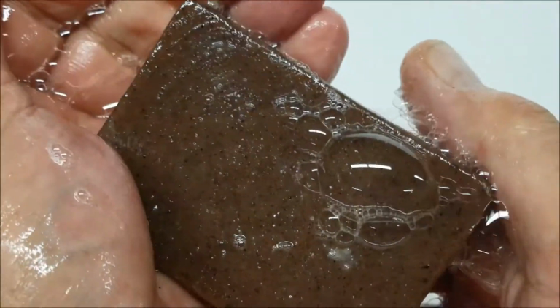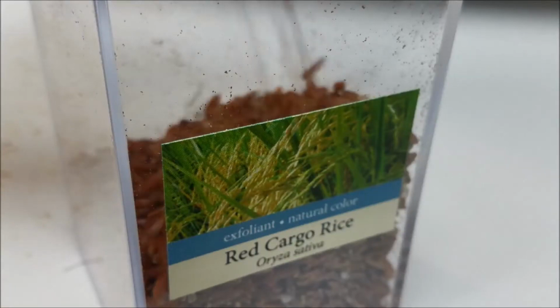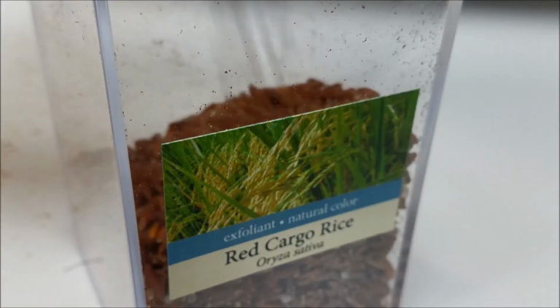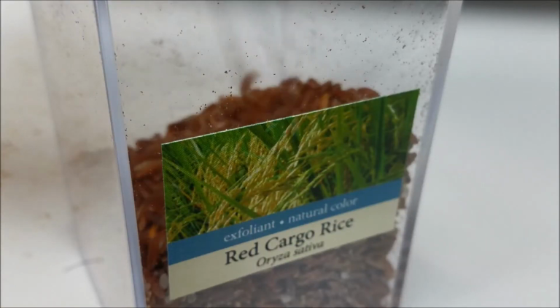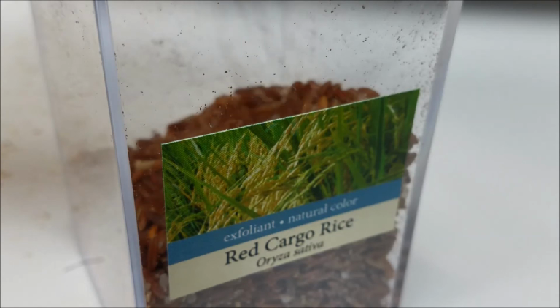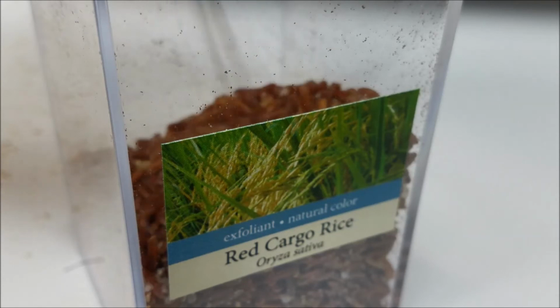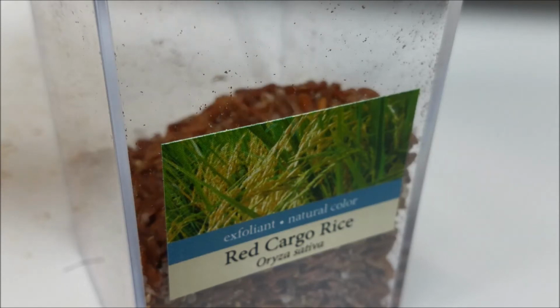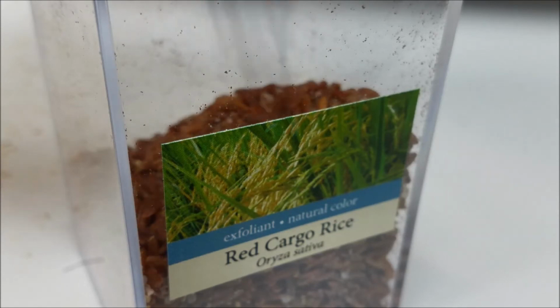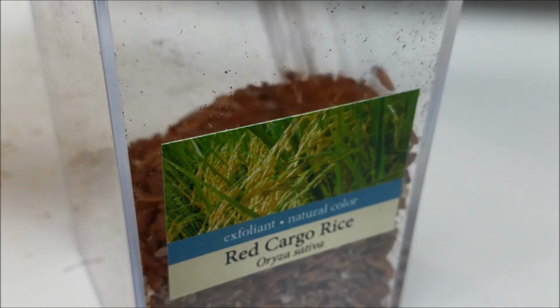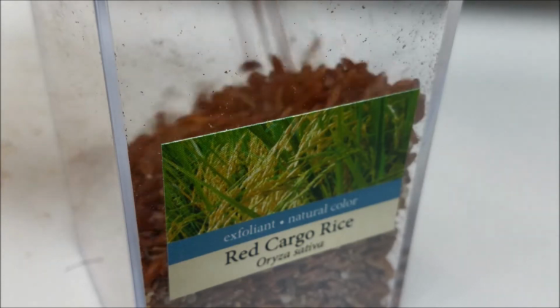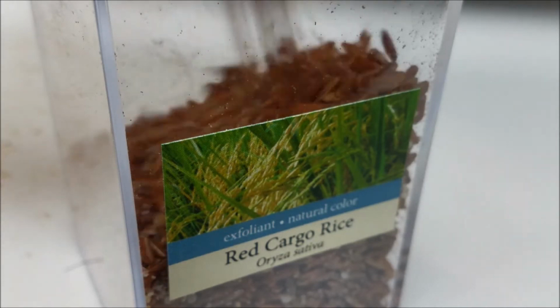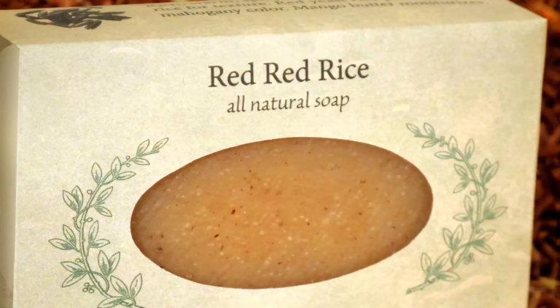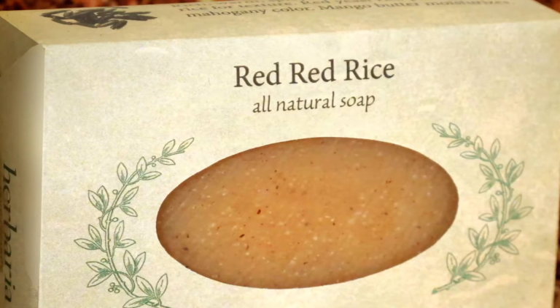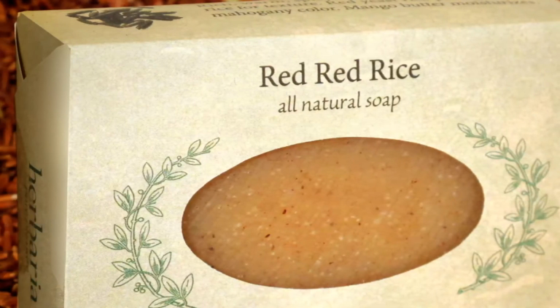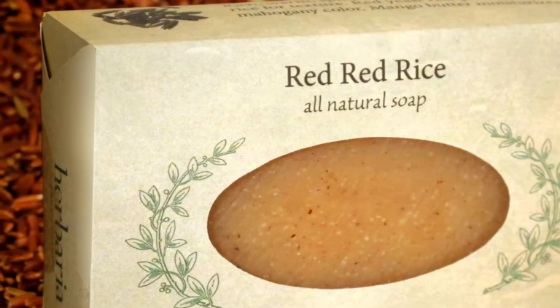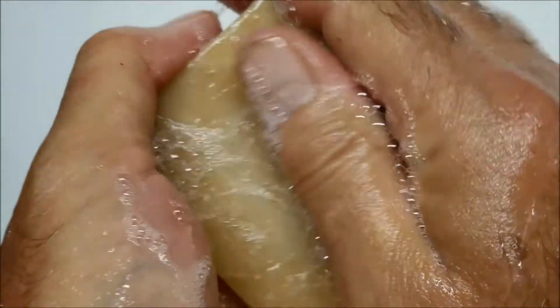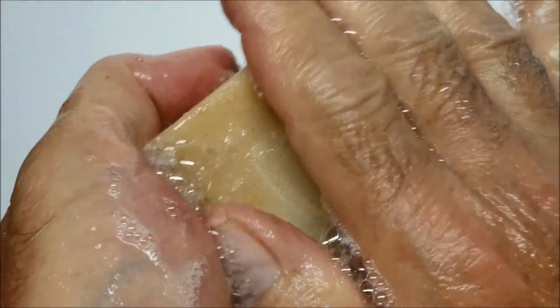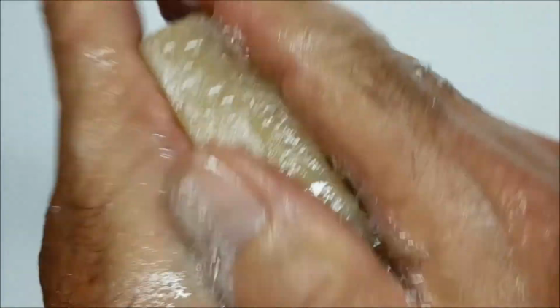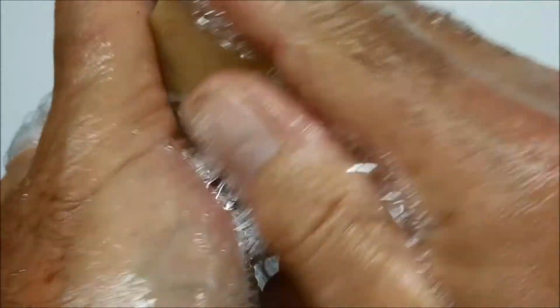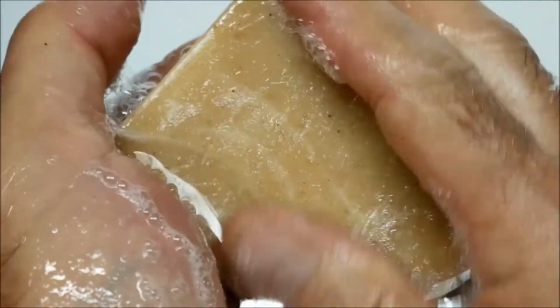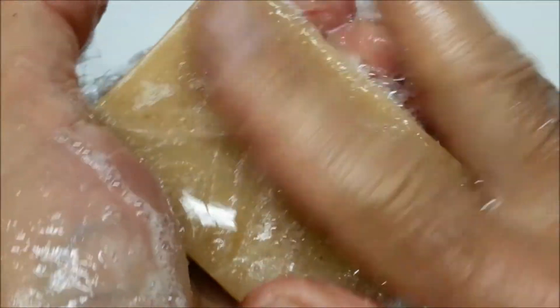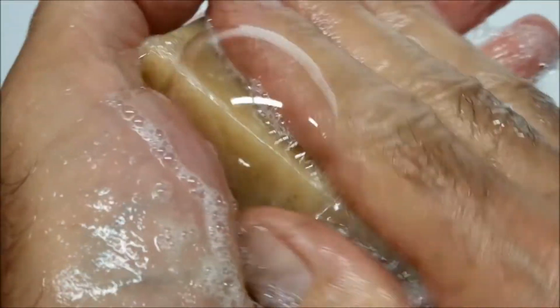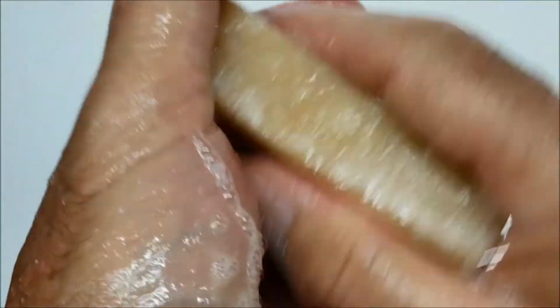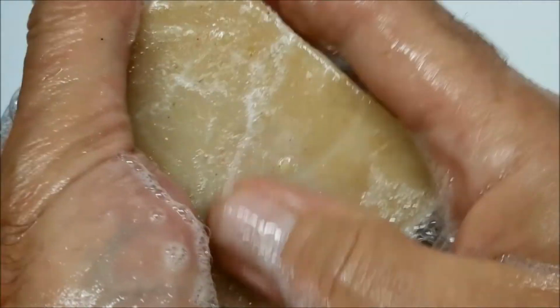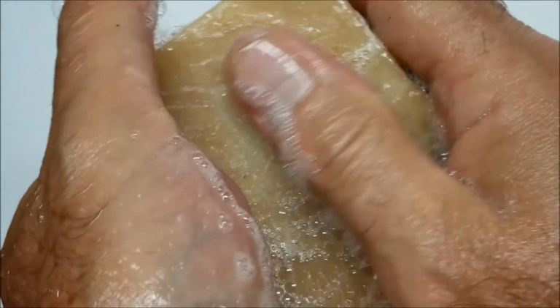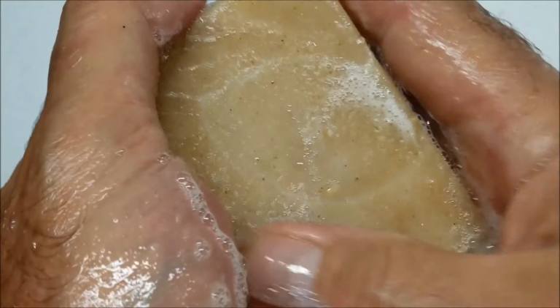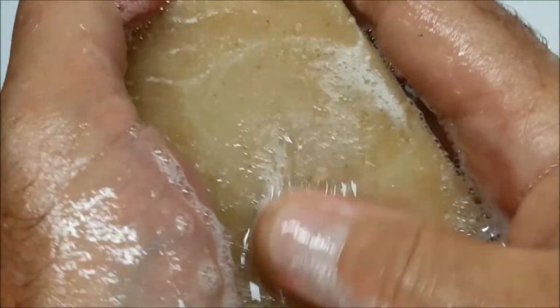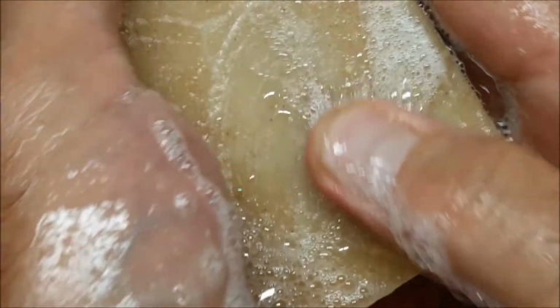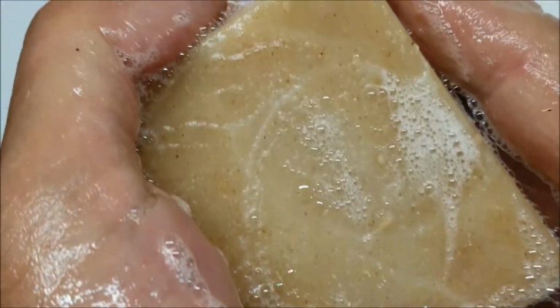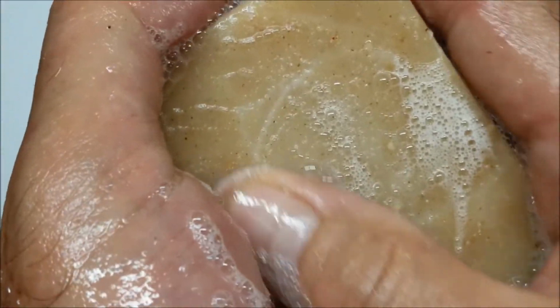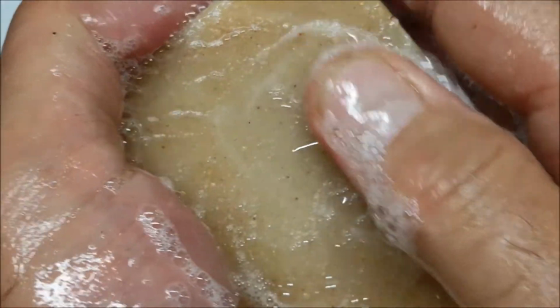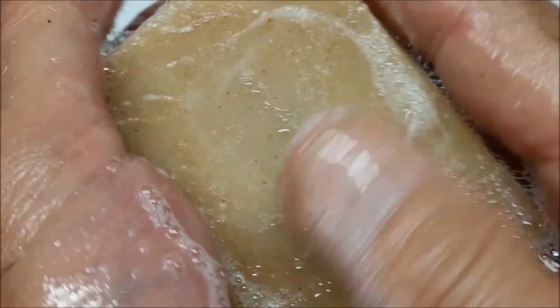Ground red rice provides a gentle exfoliant for your entire body in our fragrant Red Rice Soap. This bar is super fatted with mango butter and scented with eight essential oils to make a tantalizing all-natural perfume with a rich, warm, lightly spicy scent.